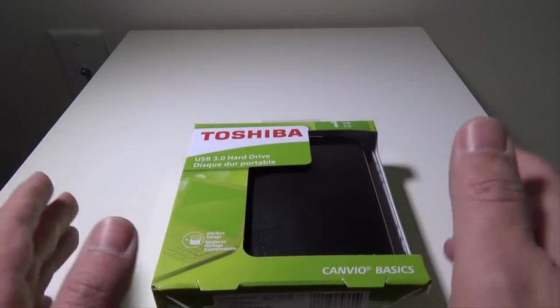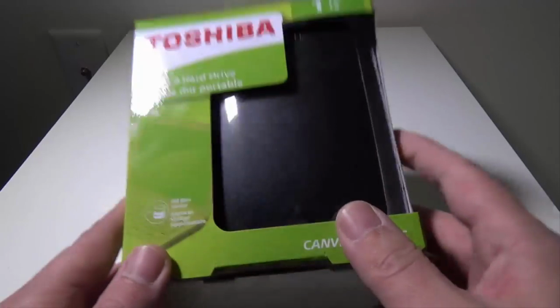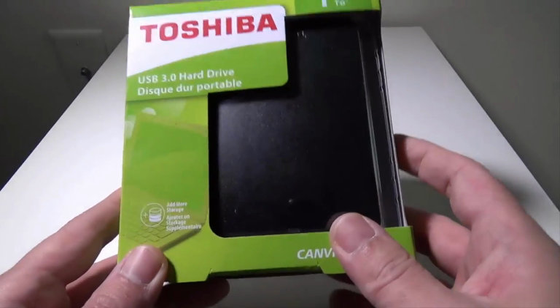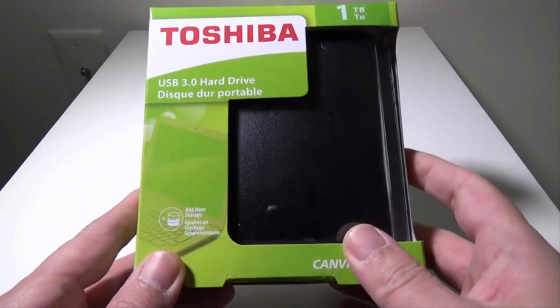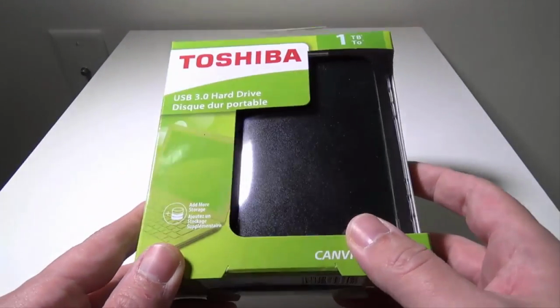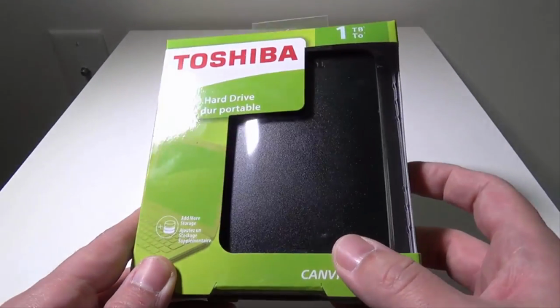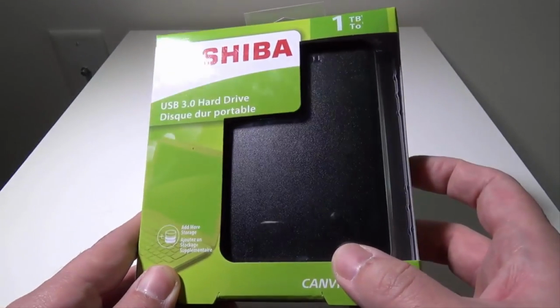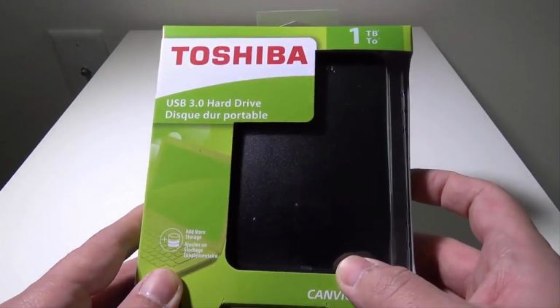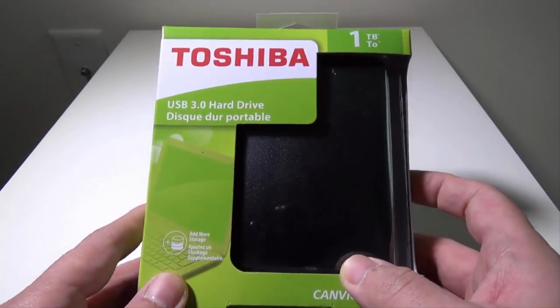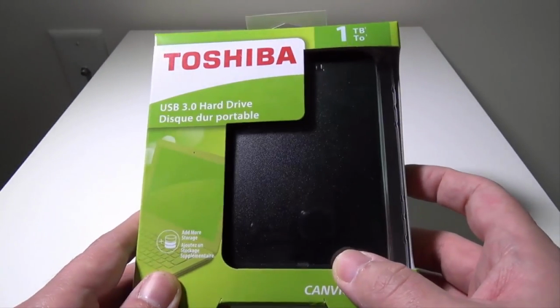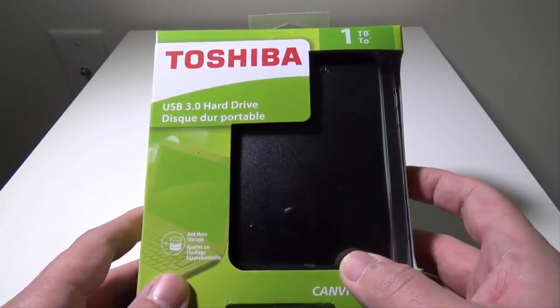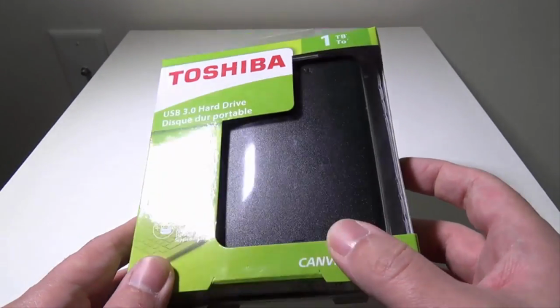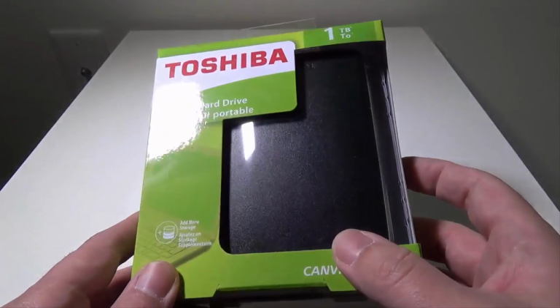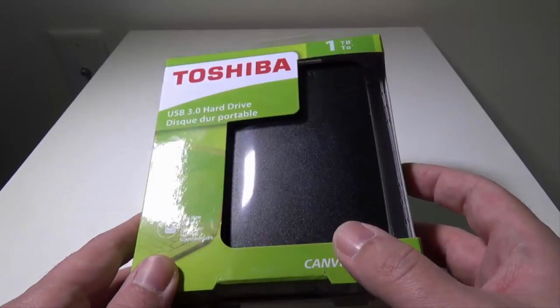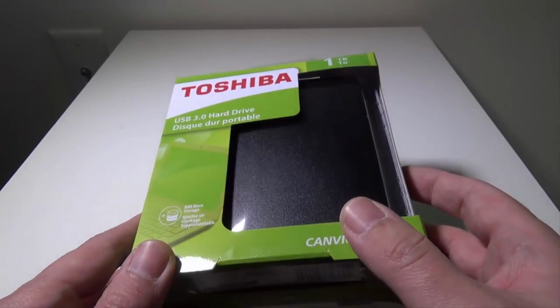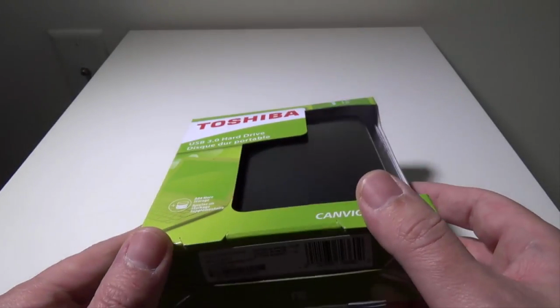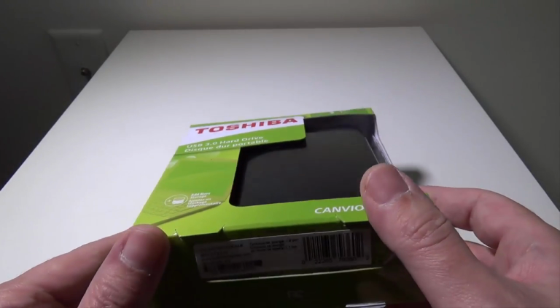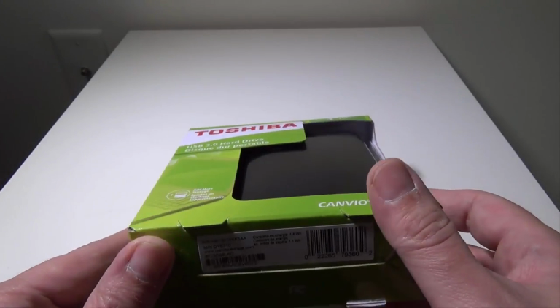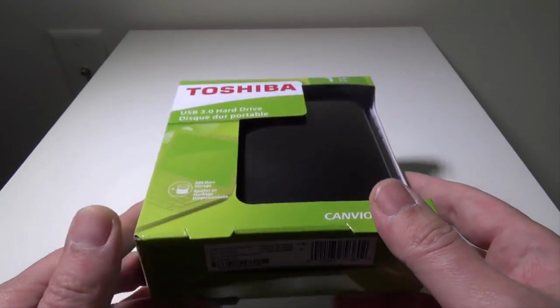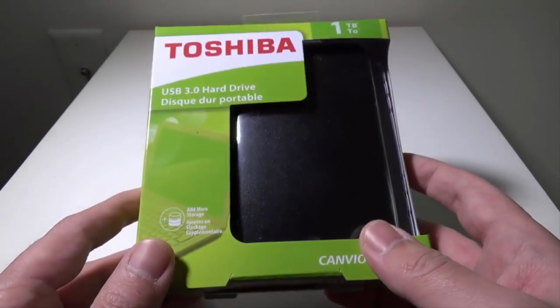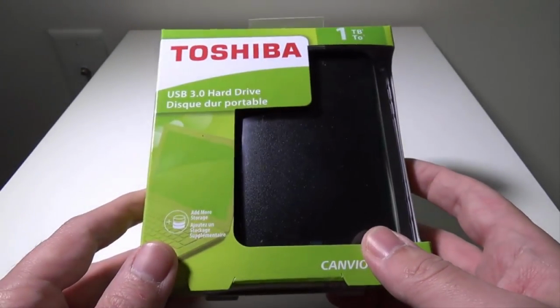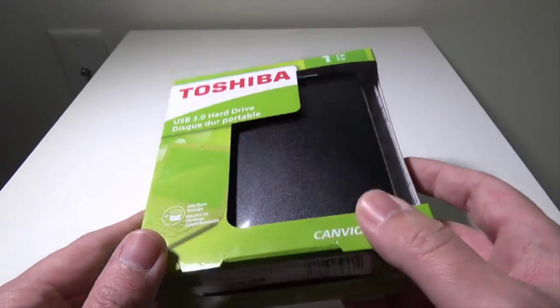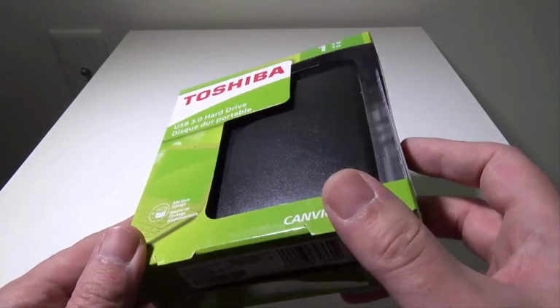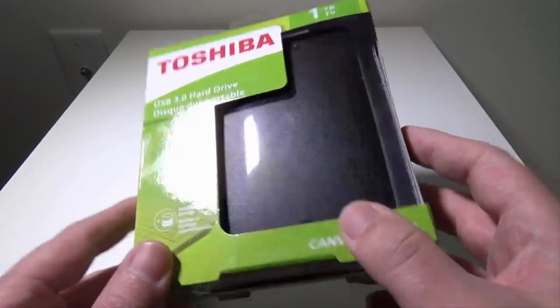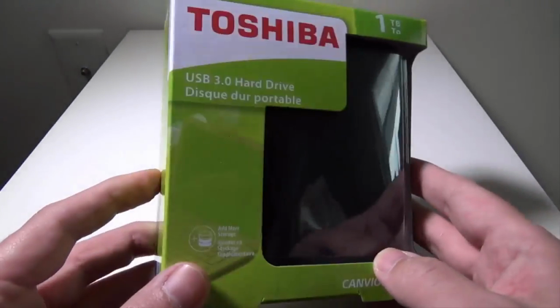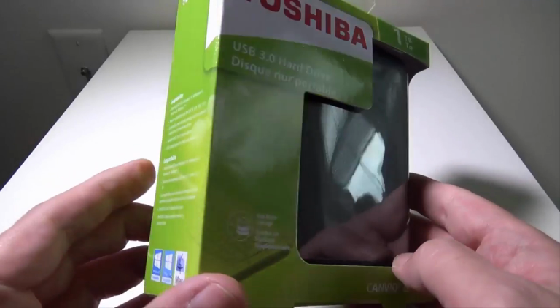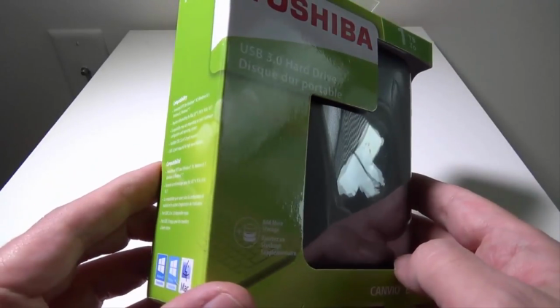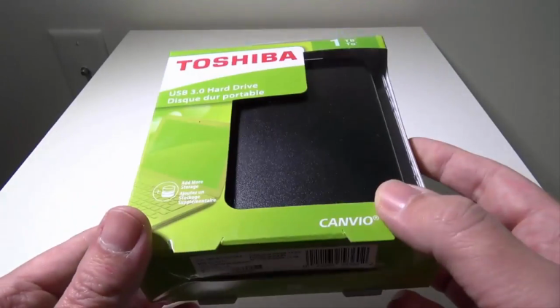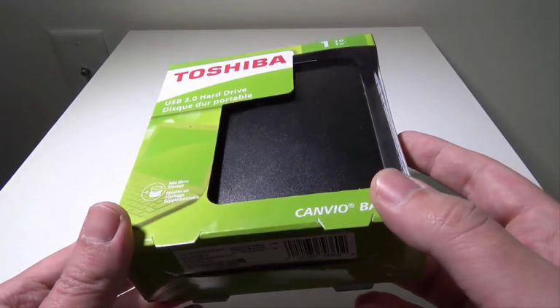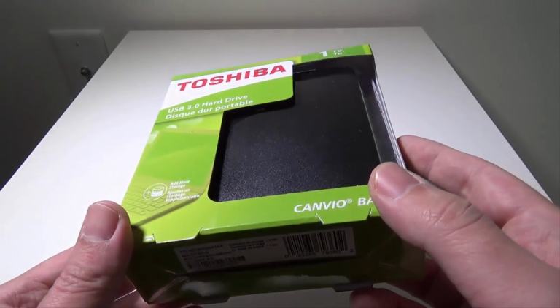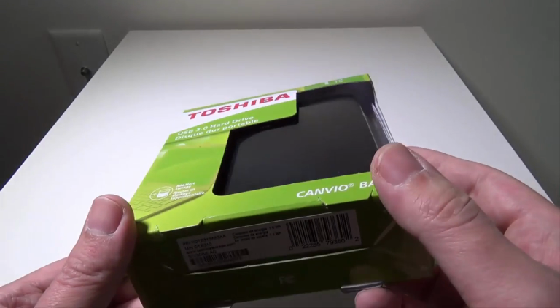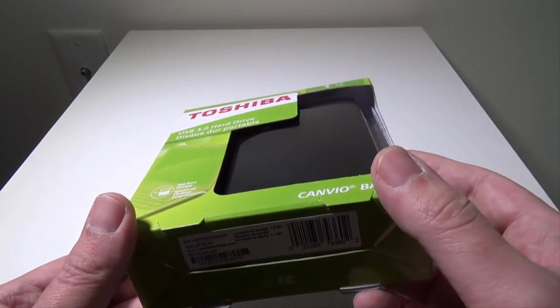I bought this specifically to back up my Xbox One and add external storage to my Xbox One. So an extra terabyte of storage for my Xbox One for $54 is not a bad deal at all.